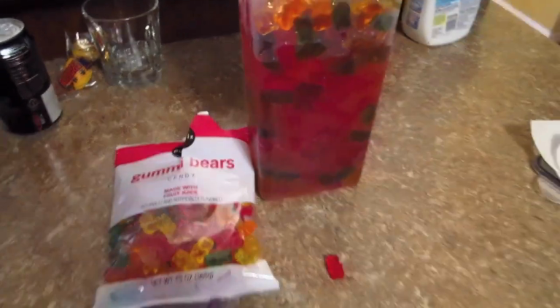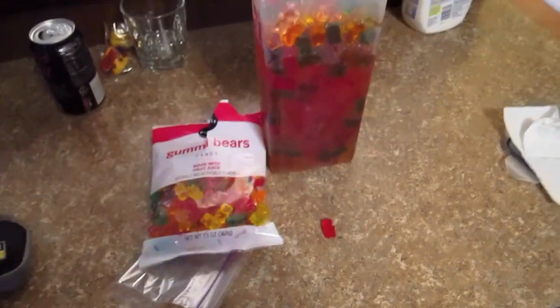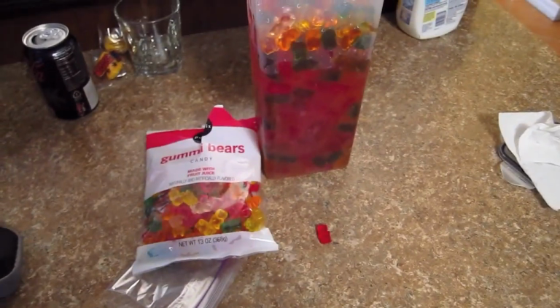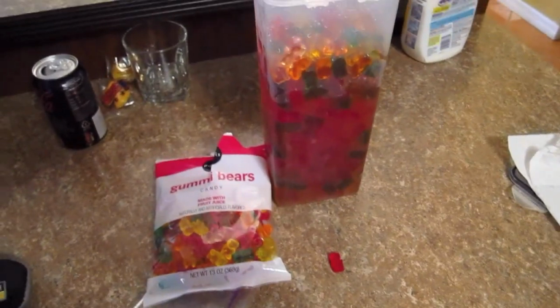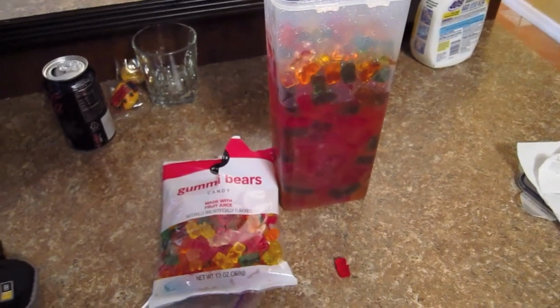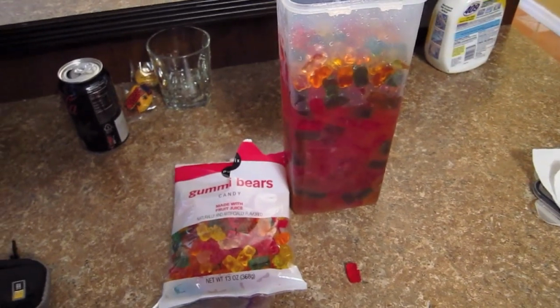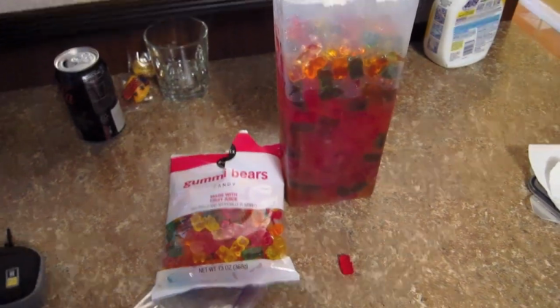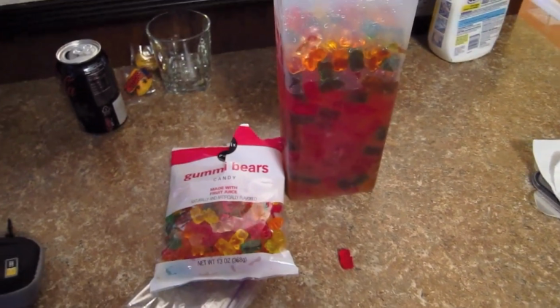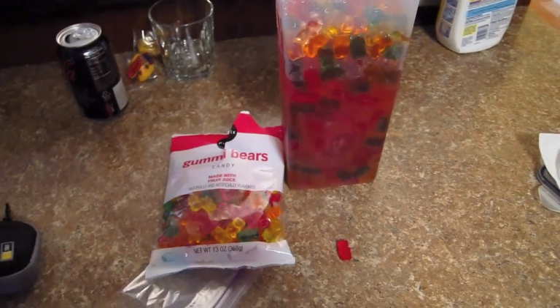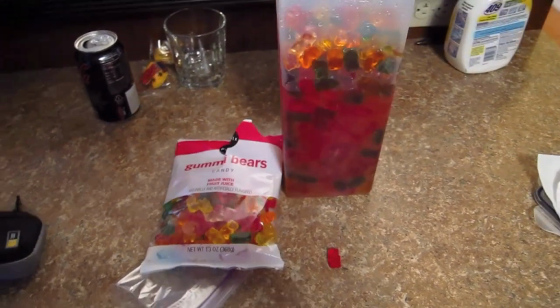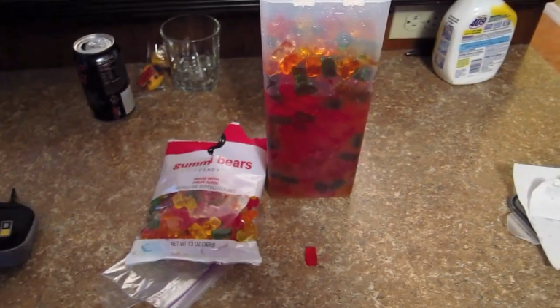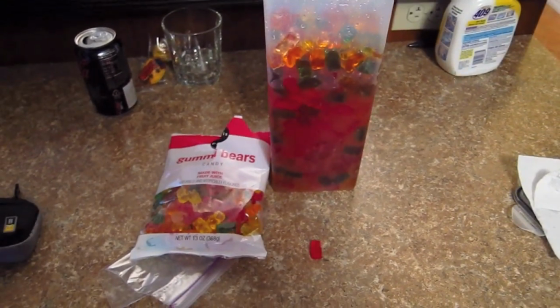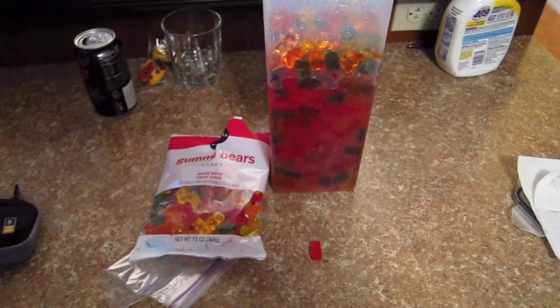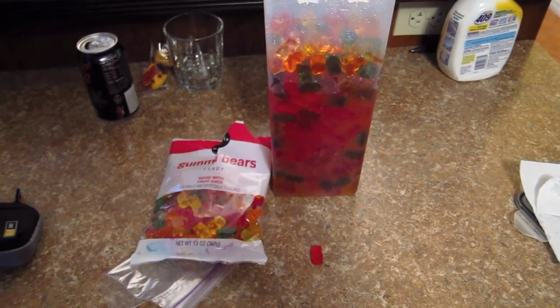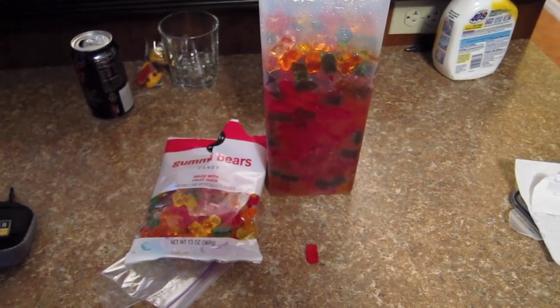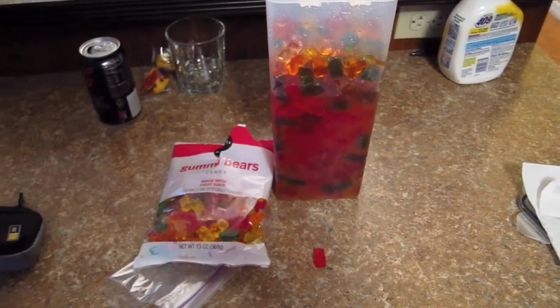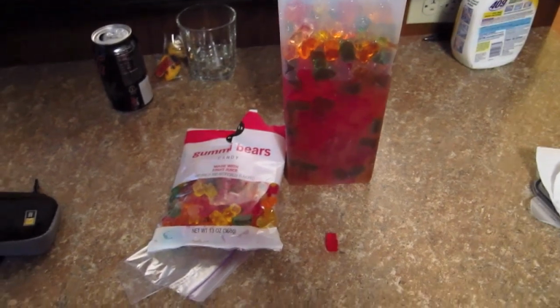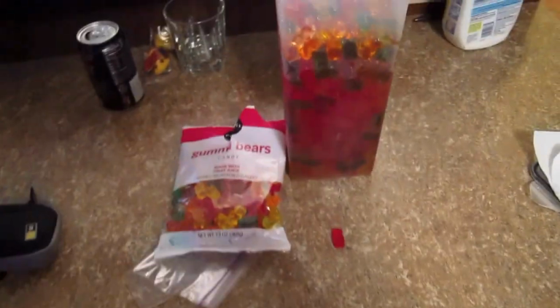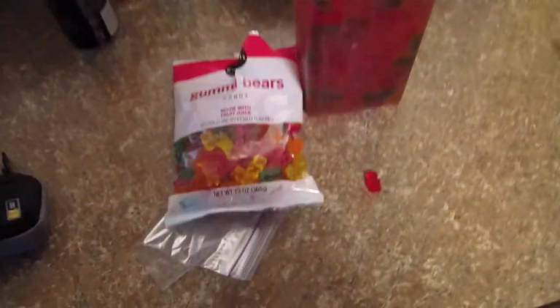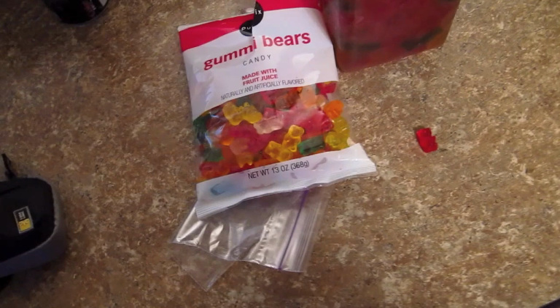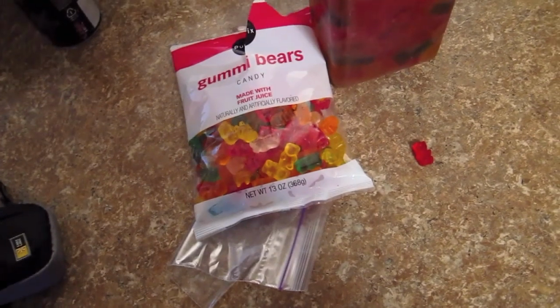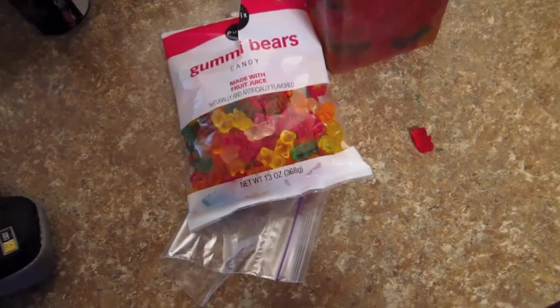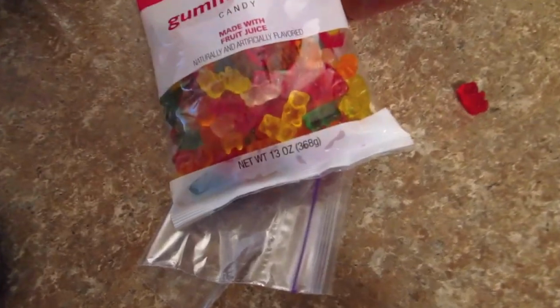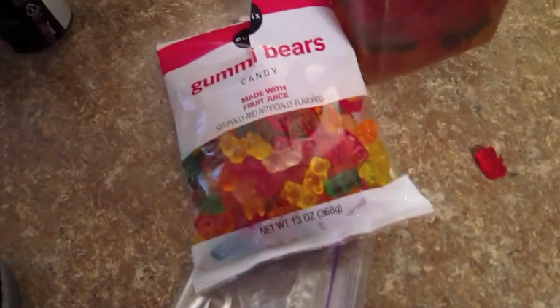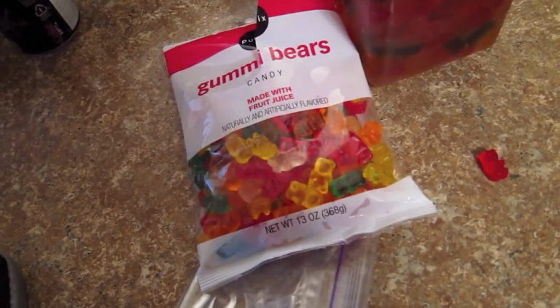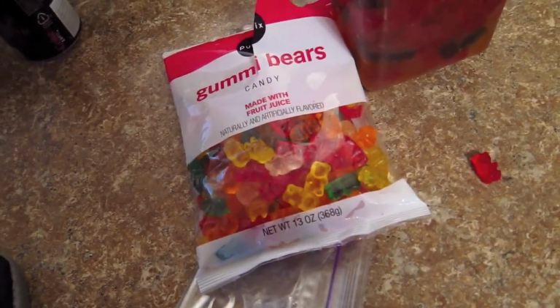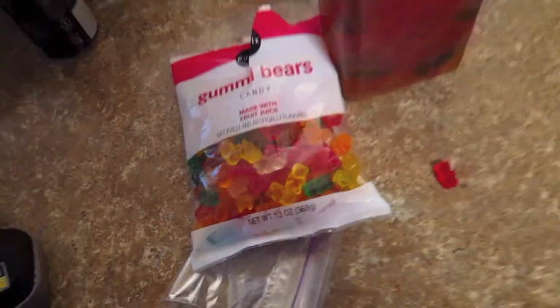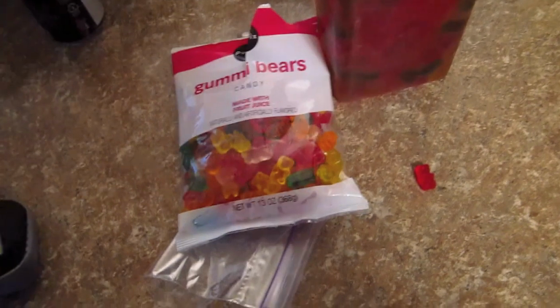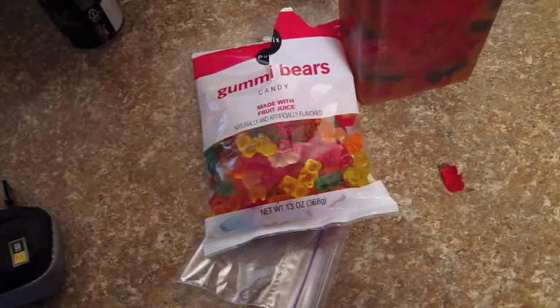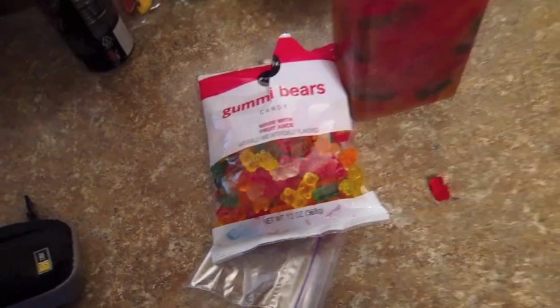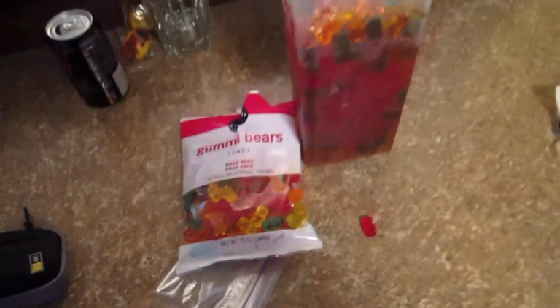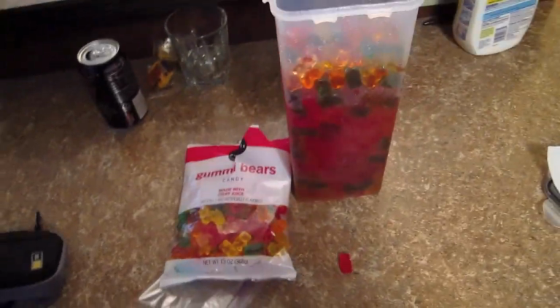Hey guys, what's going on? I'm just doing an update here on my drunken gummy bears, or the rummy bears as some people call them. This is the package we used — just your regular fruit-flavored gummy bears.